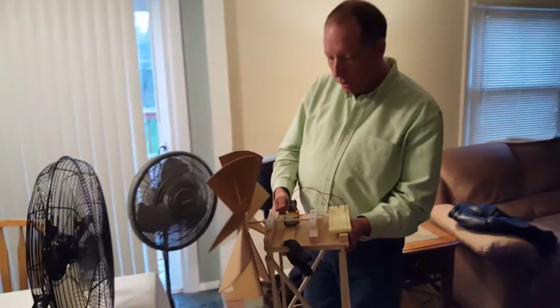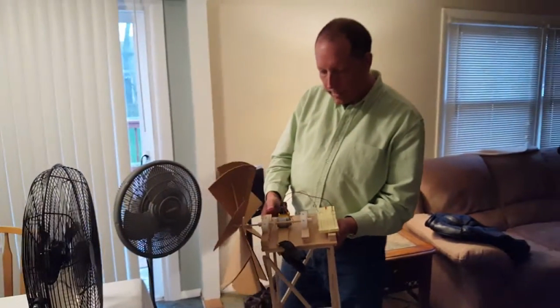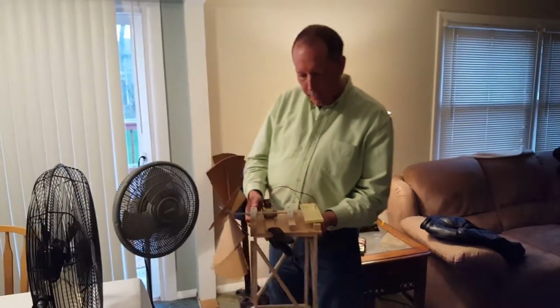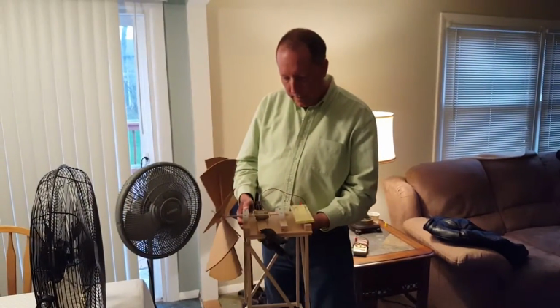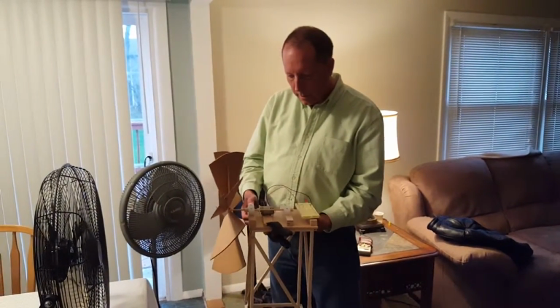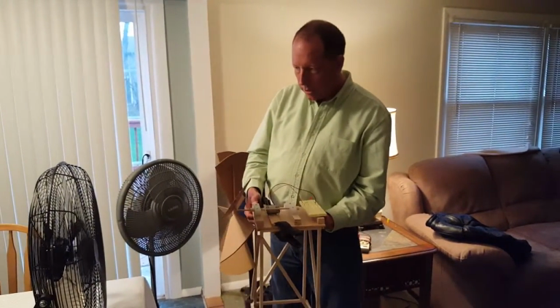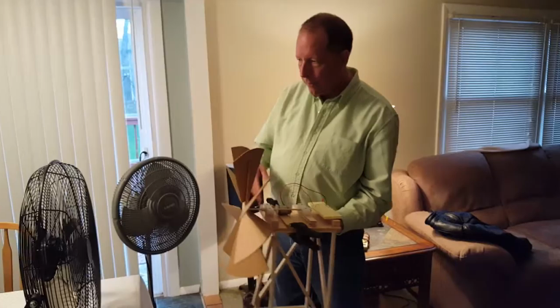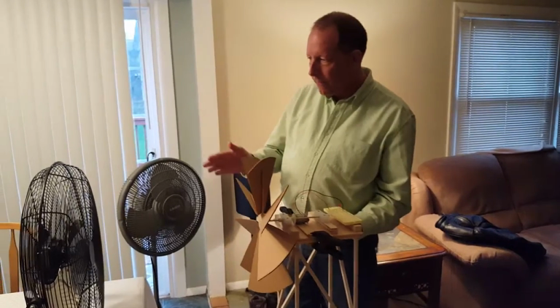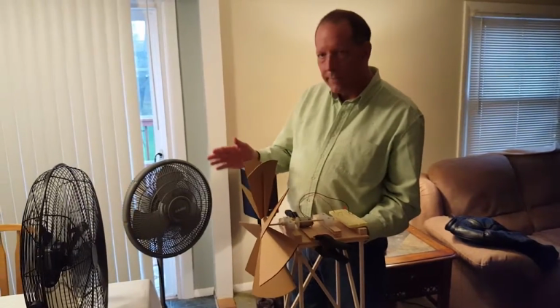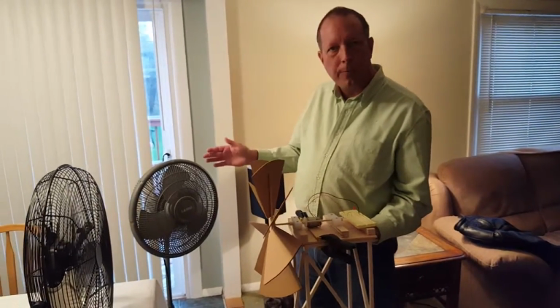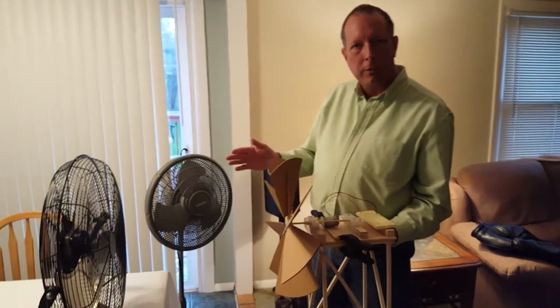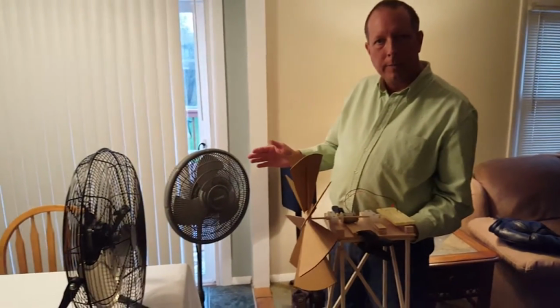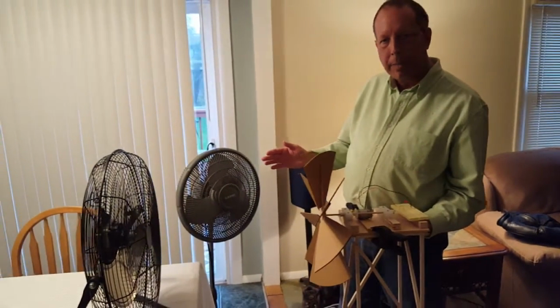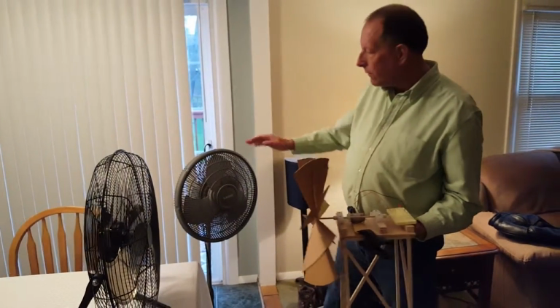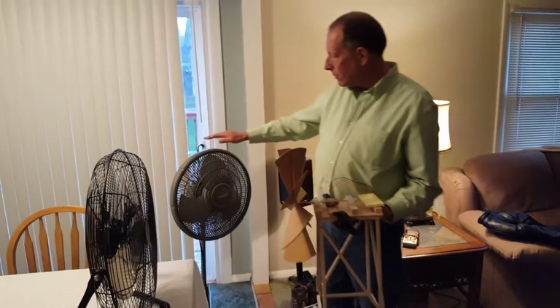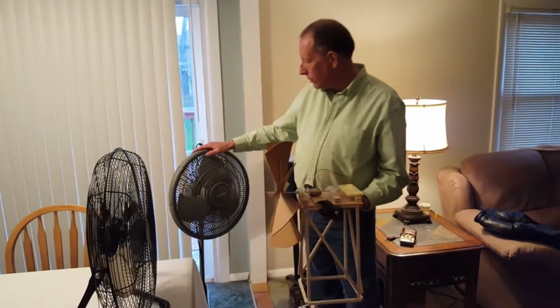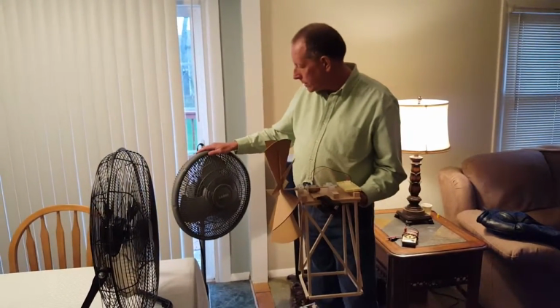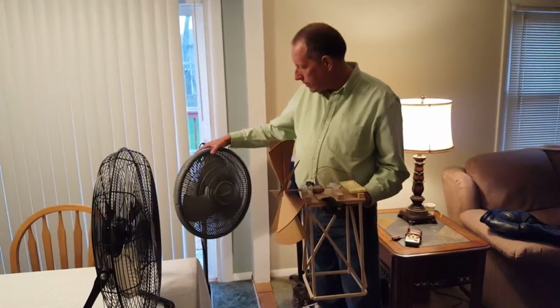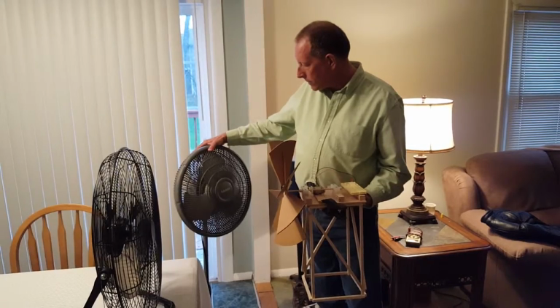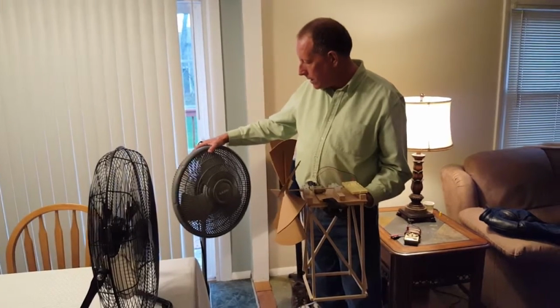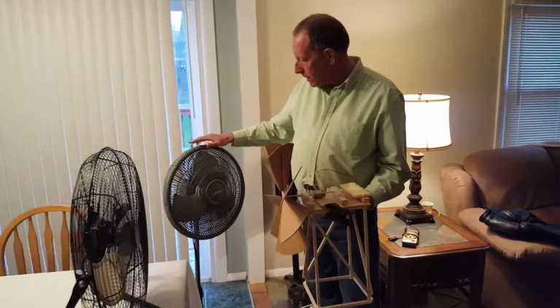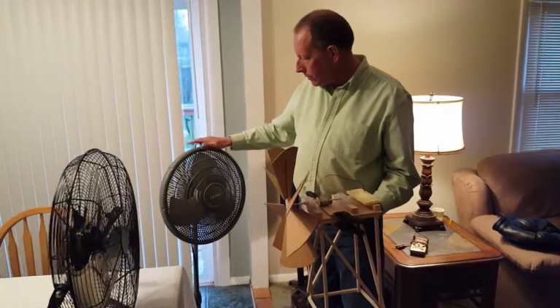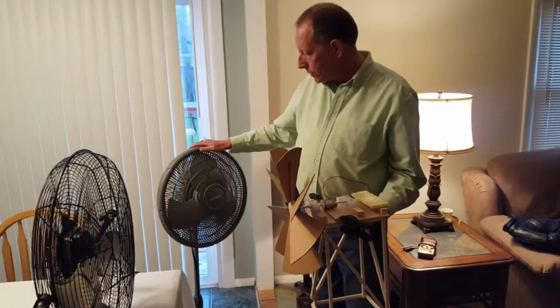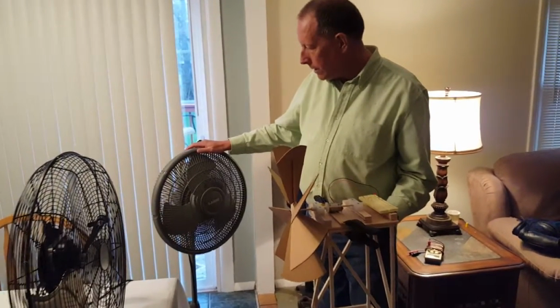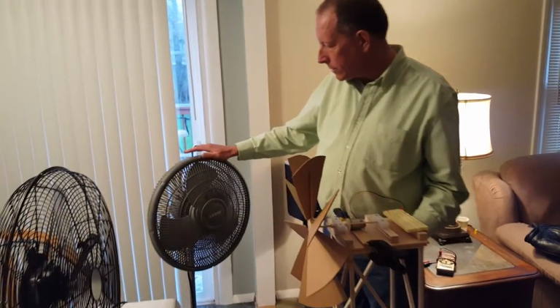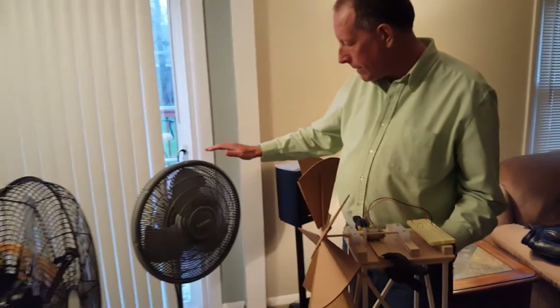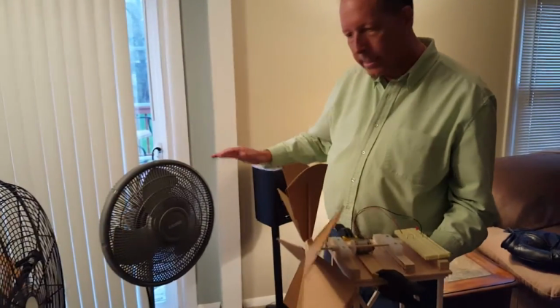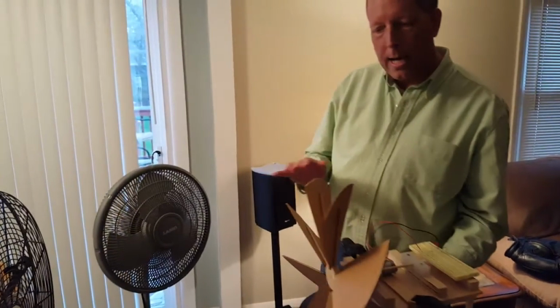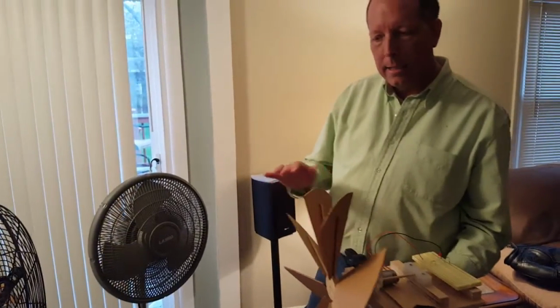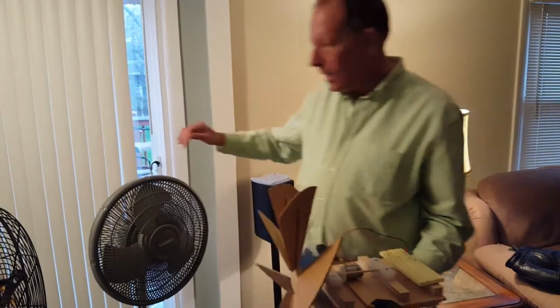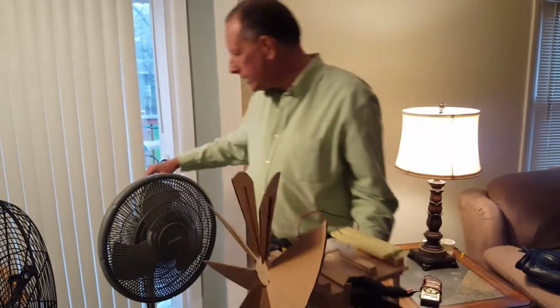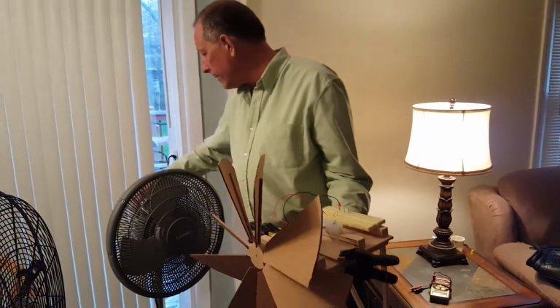So to look at the operation of this, it's going to be operated by a fan. I've got two fans here in front of me. The first fan we're going to use is a standard house fan, something you would use to cool down in the summertime. I'm going to set it on high and we're going to see what happens.